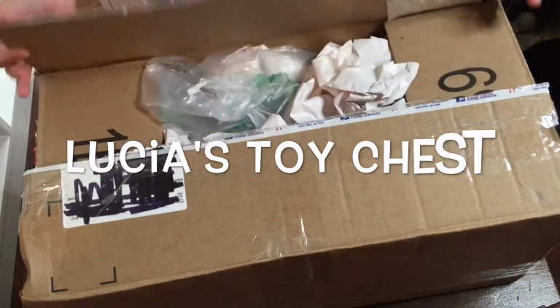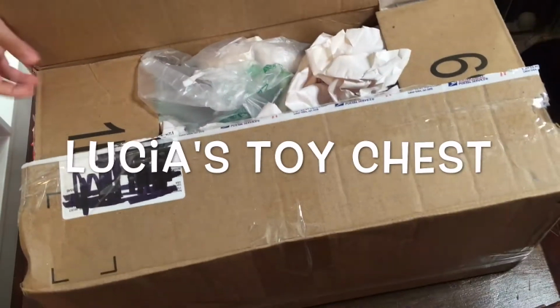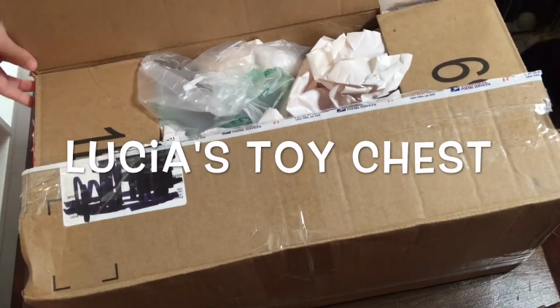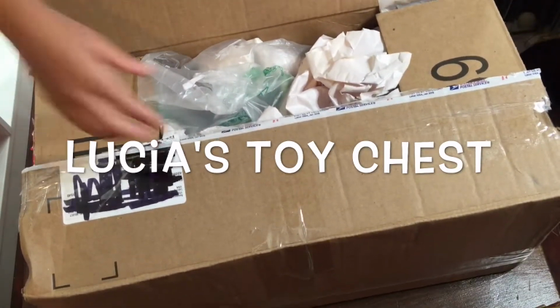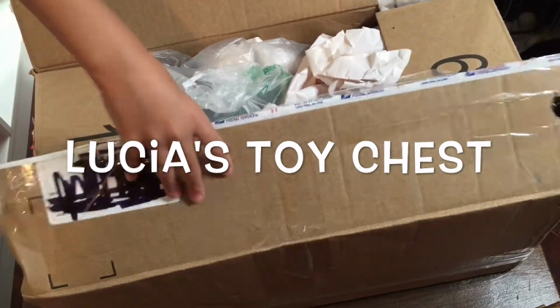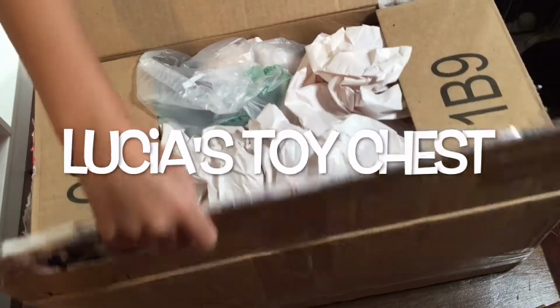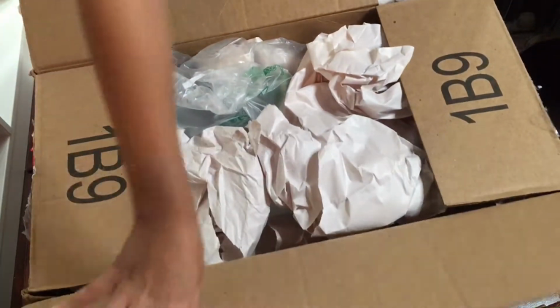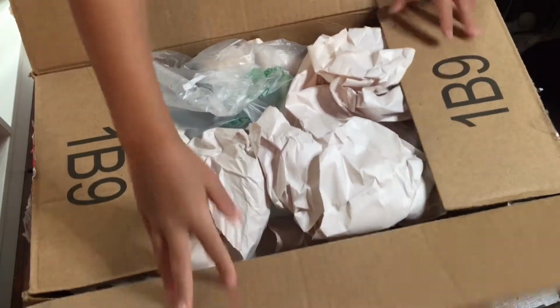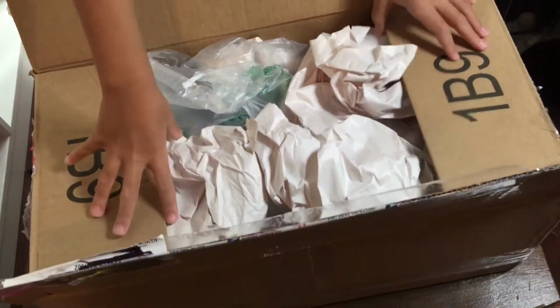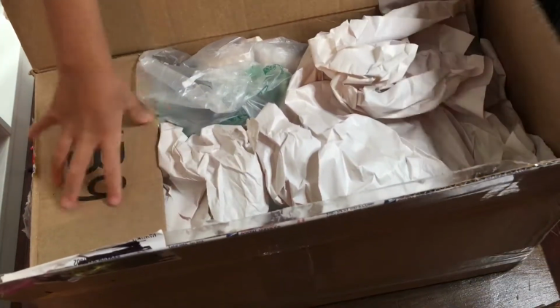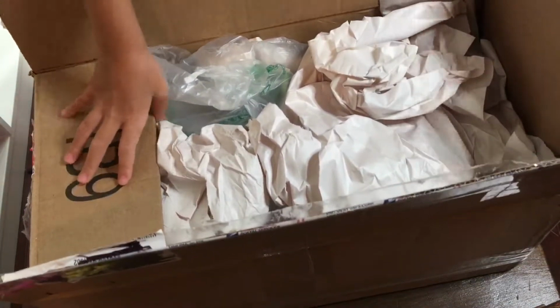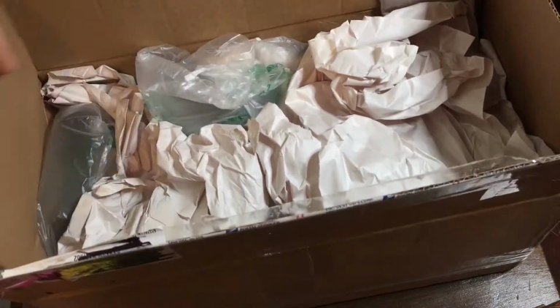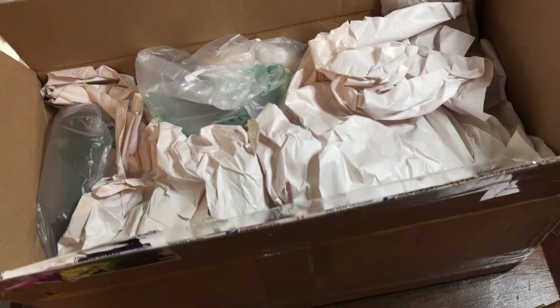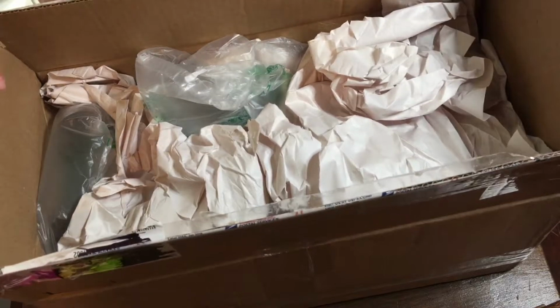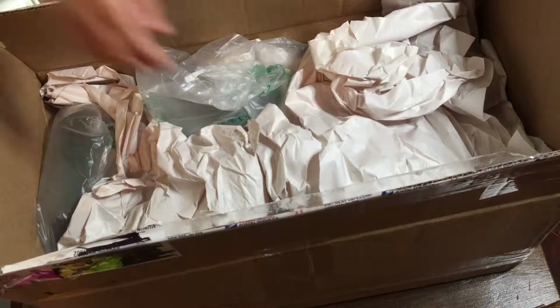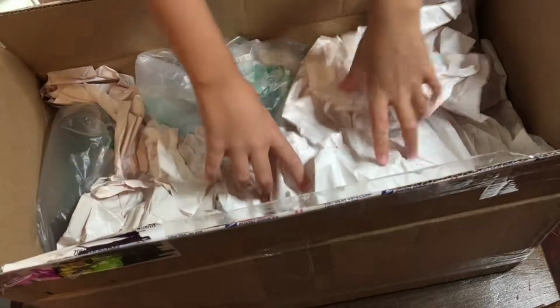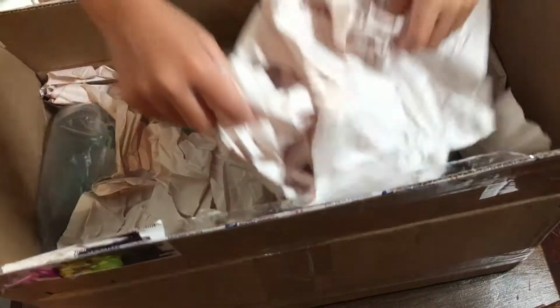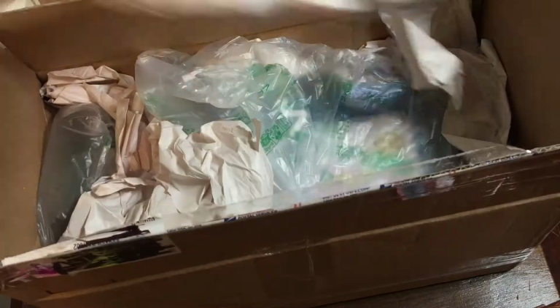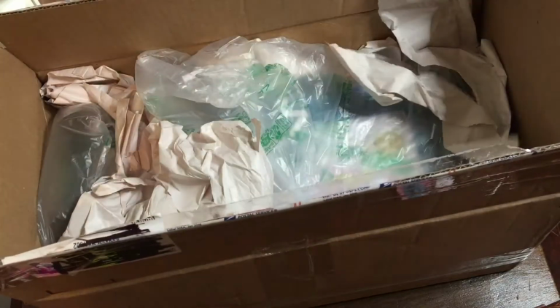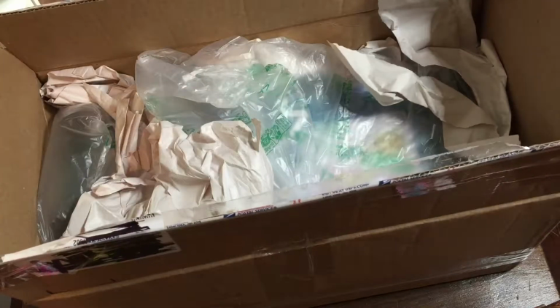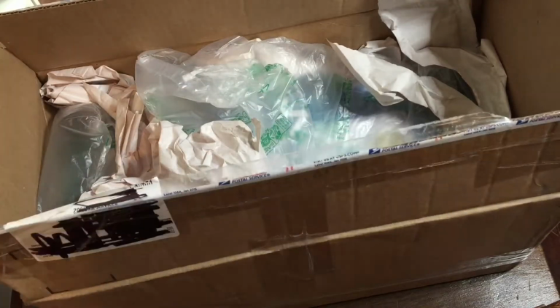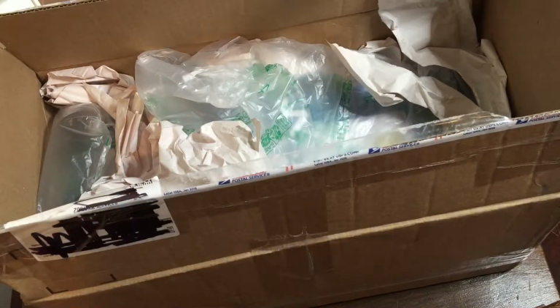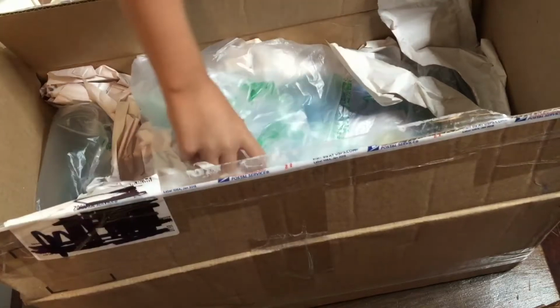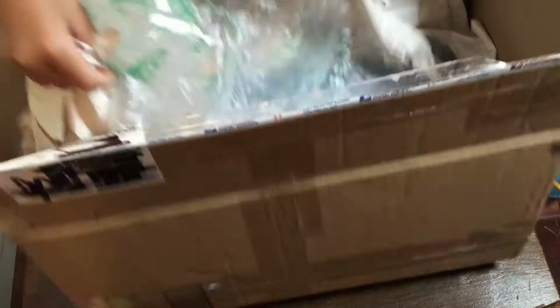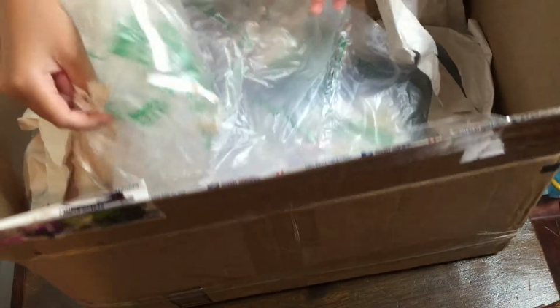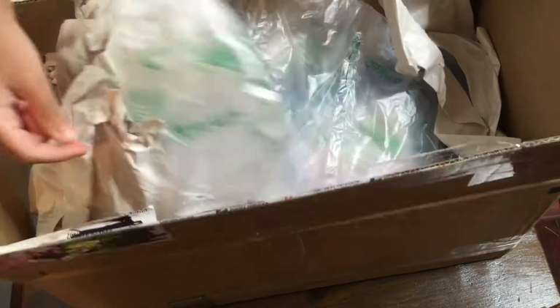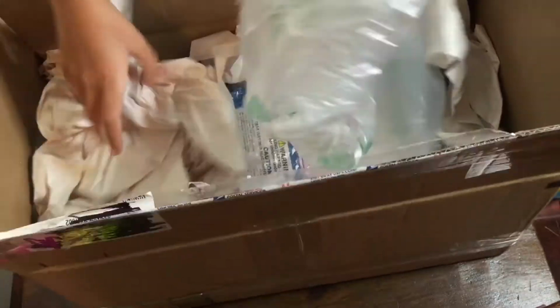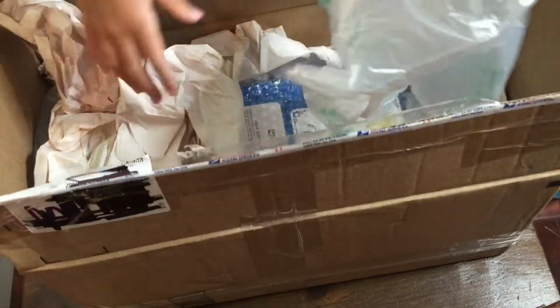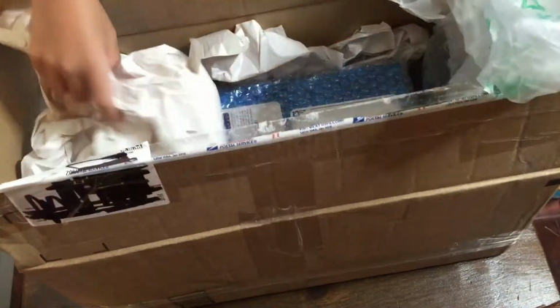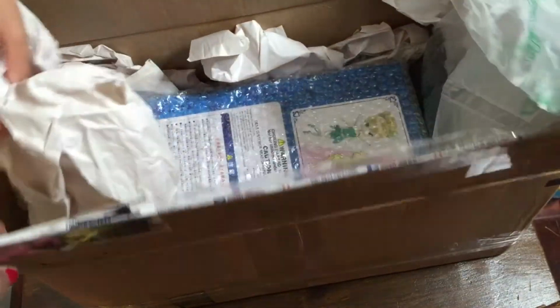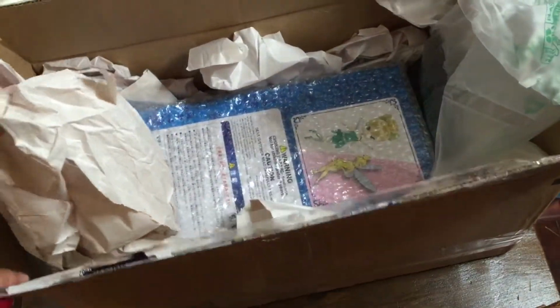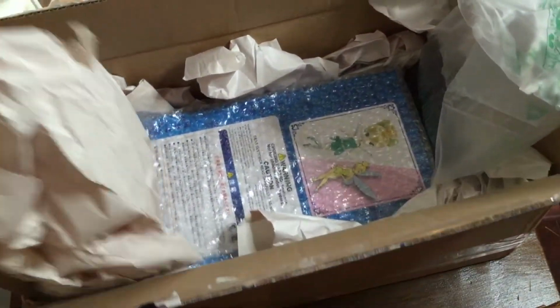Hi buddy! So we got this box today — I am so excited. Oh my gosh, what is inside this? So much paper. Oh, it's a box!